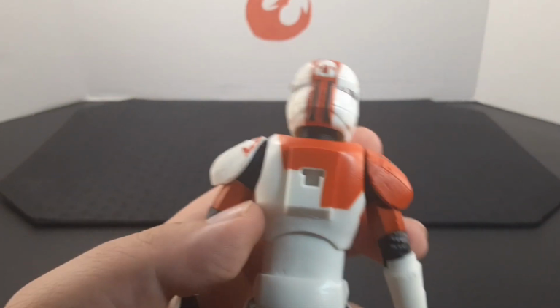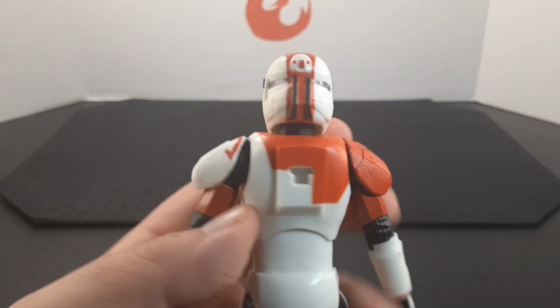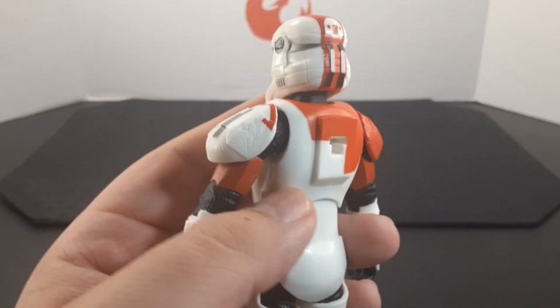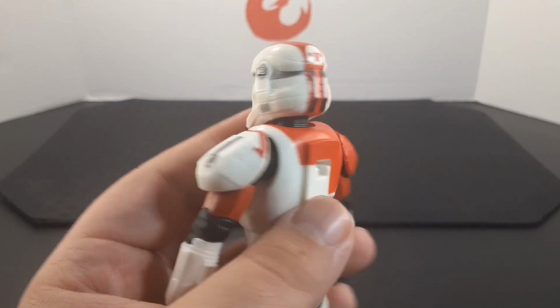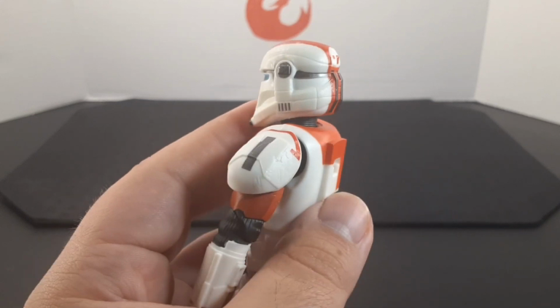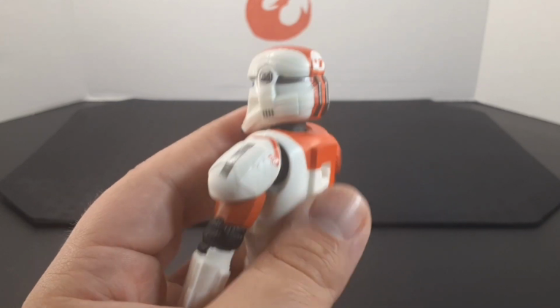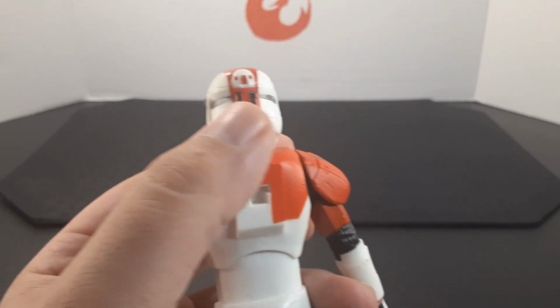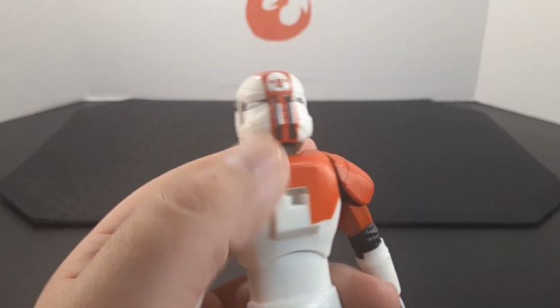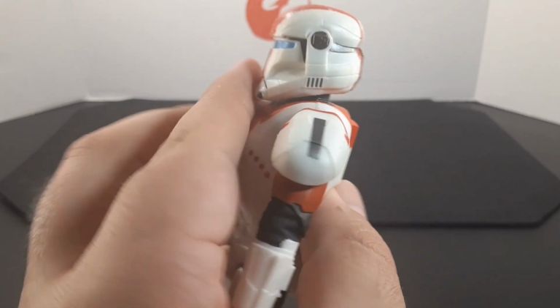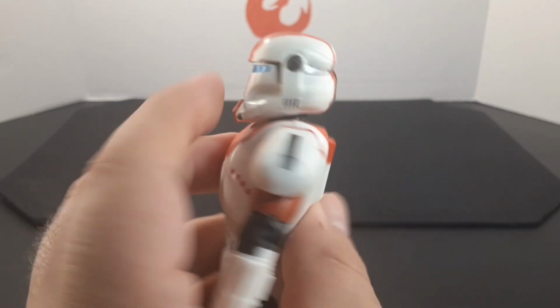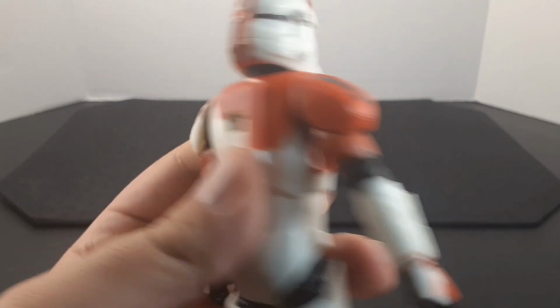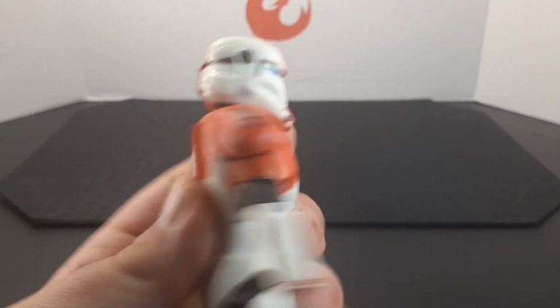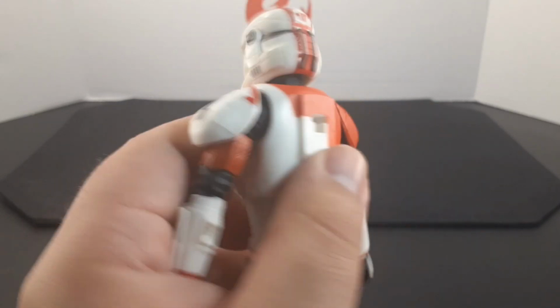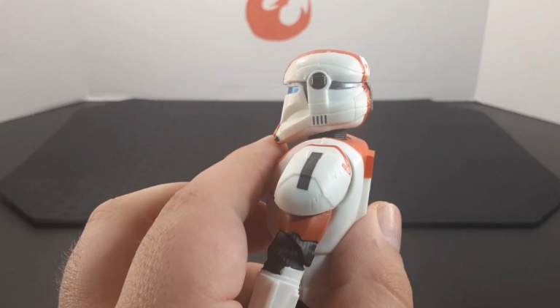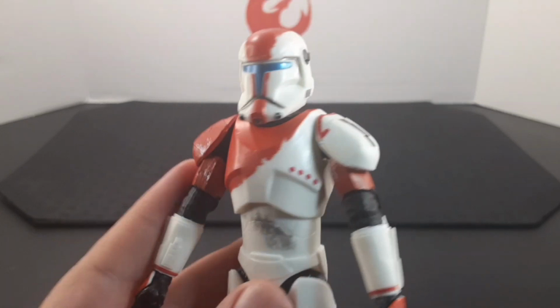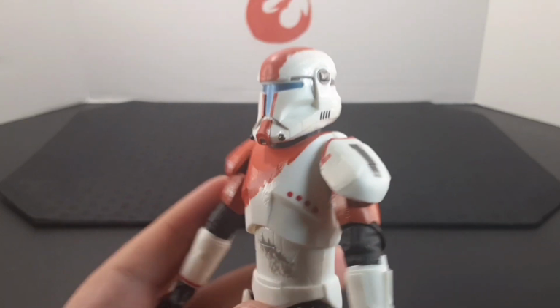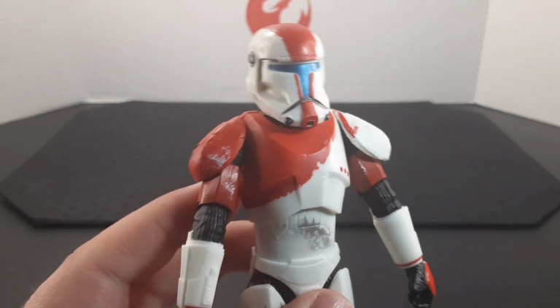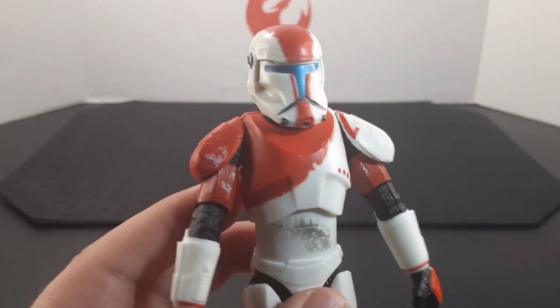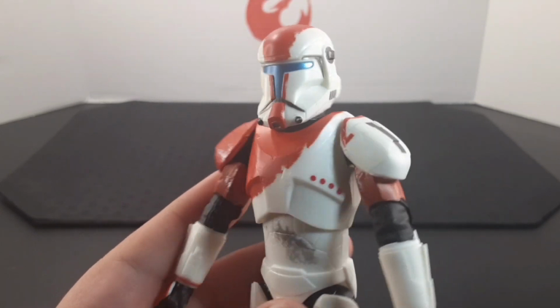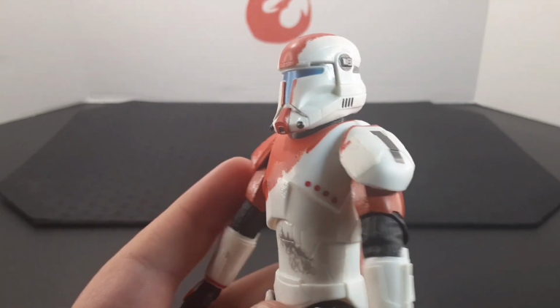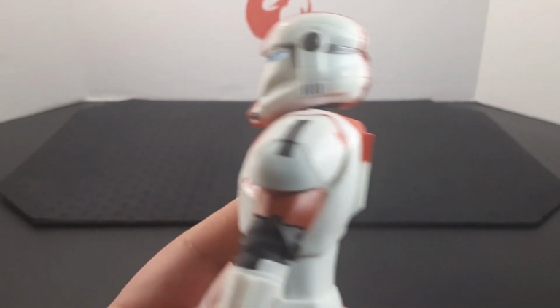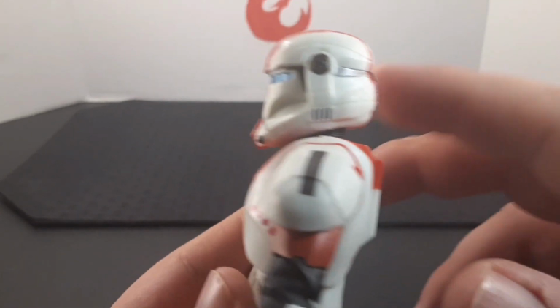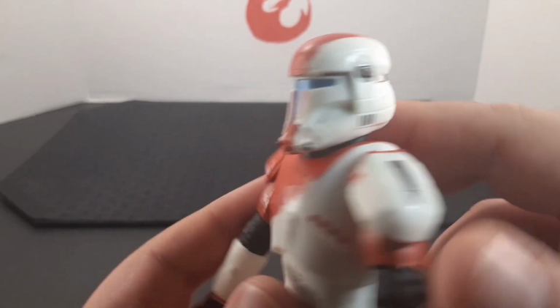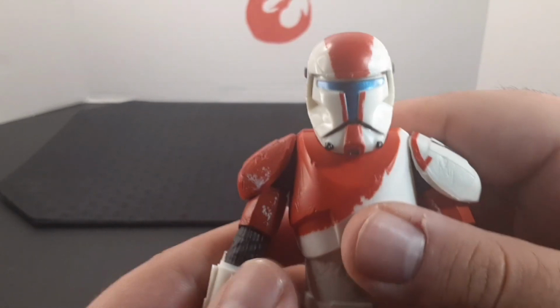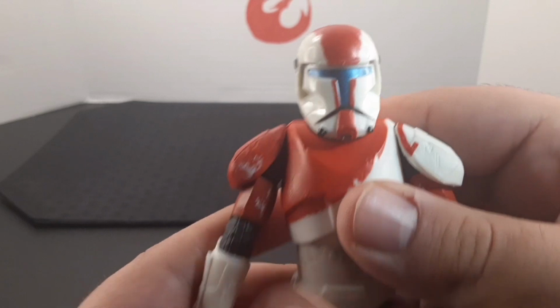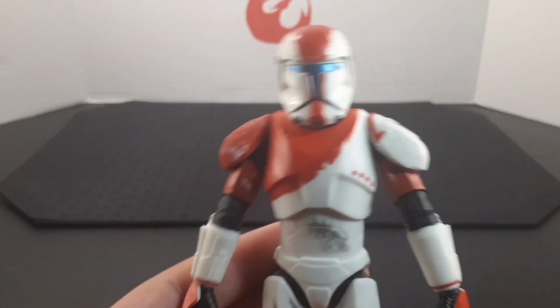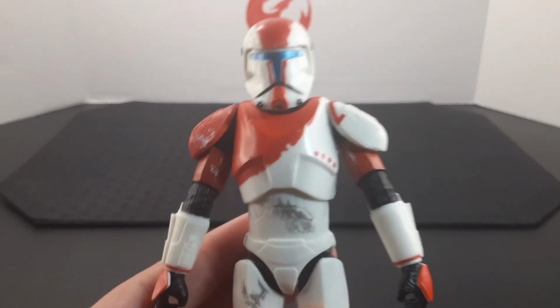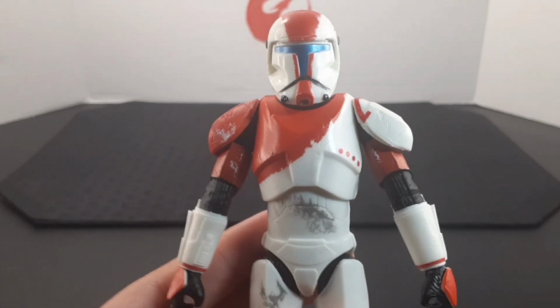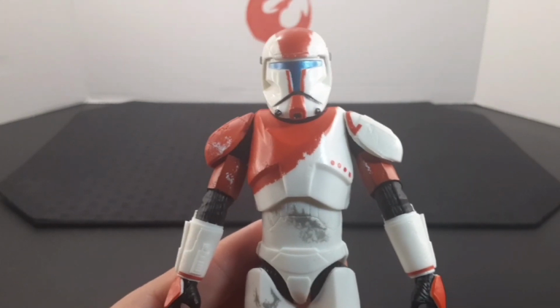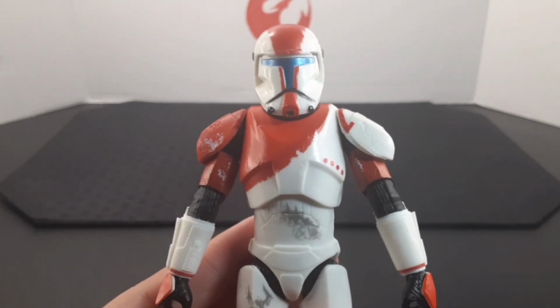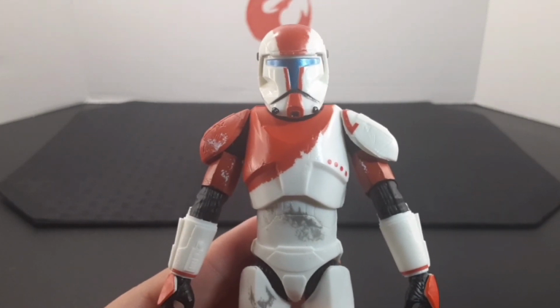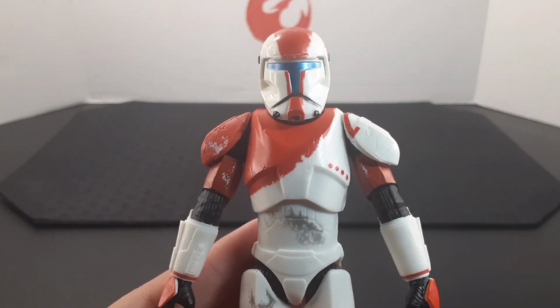He has some nice colors going throughout the helmet as well — grays and white — it looks very cool. The Republic Commando helmet has been one of my favorites; it's very unique and you don't really see it often, so it's really cool to see it in figure form.